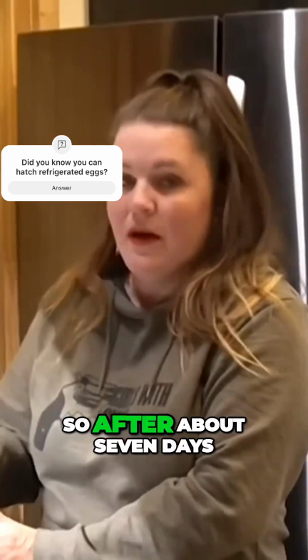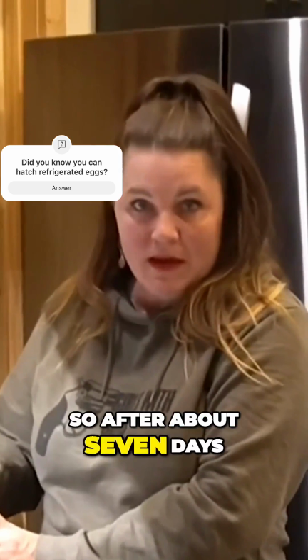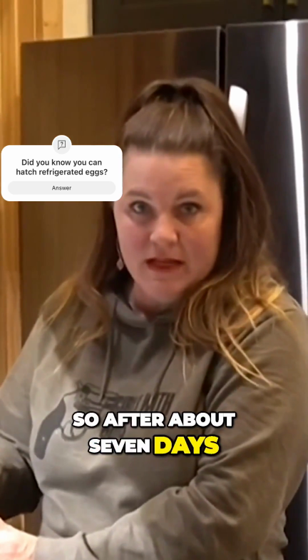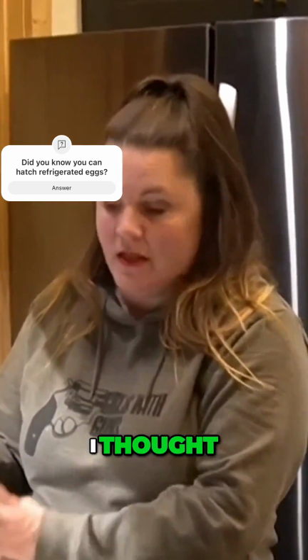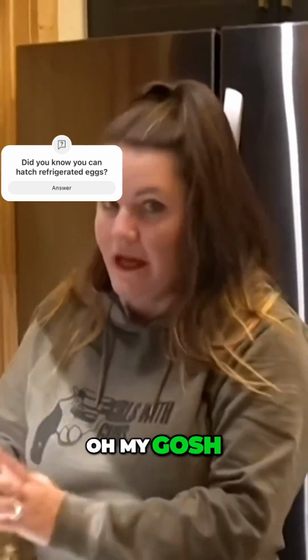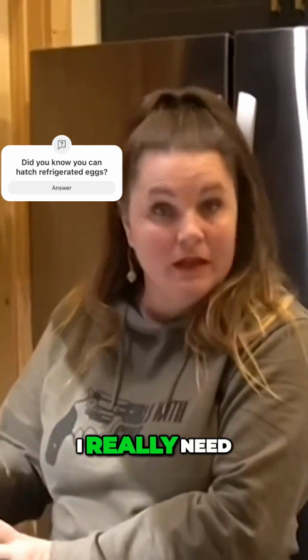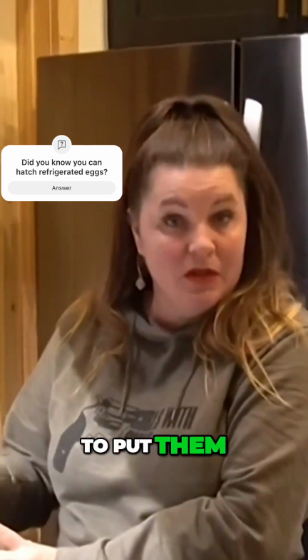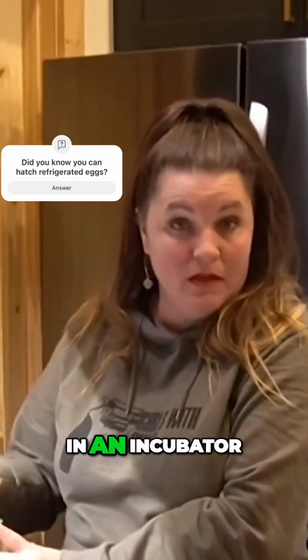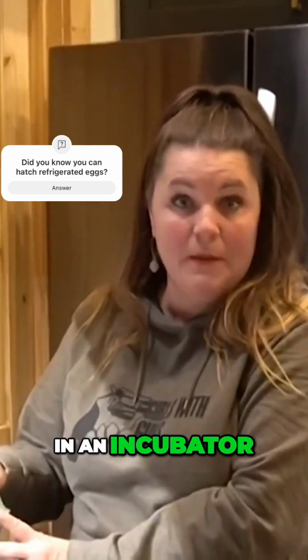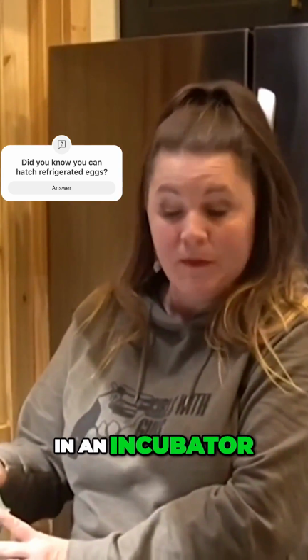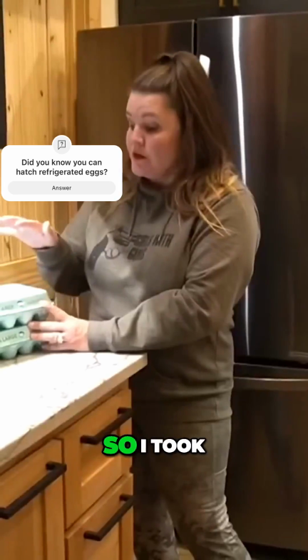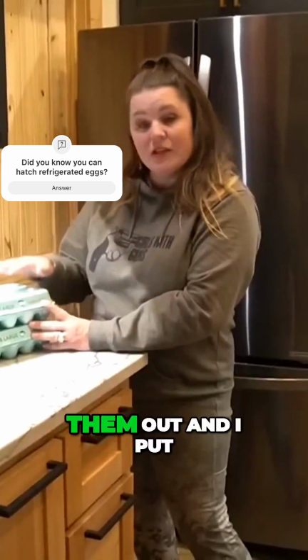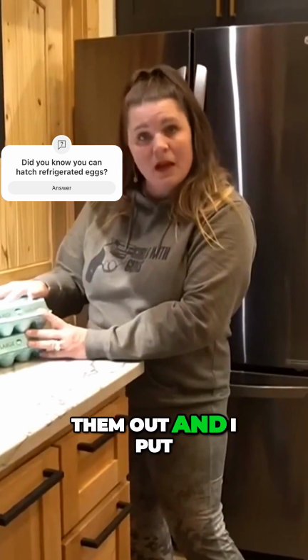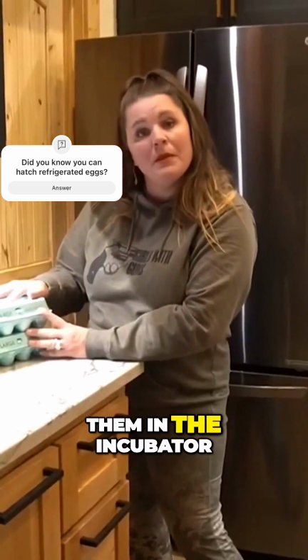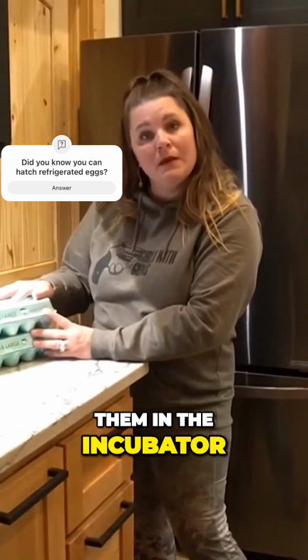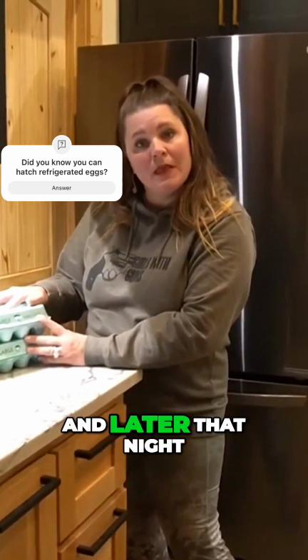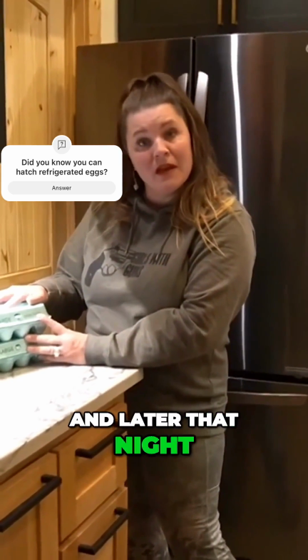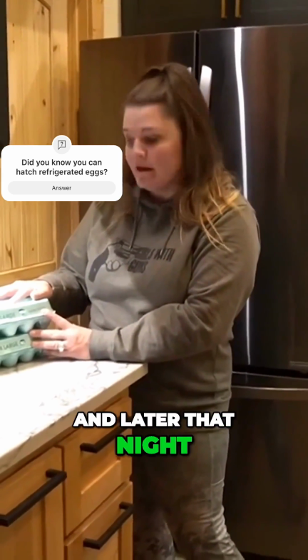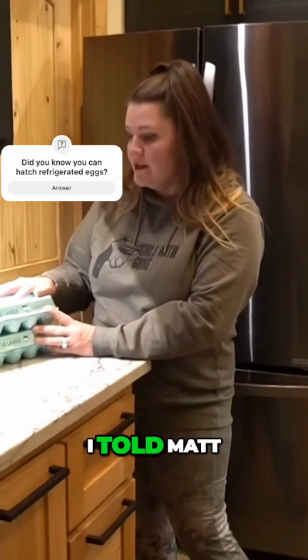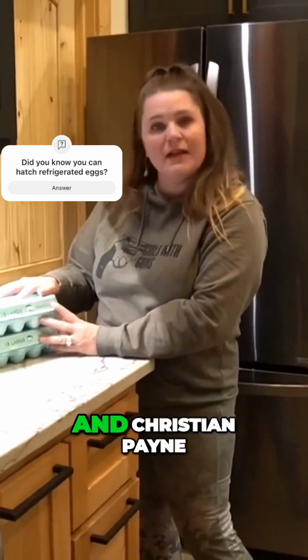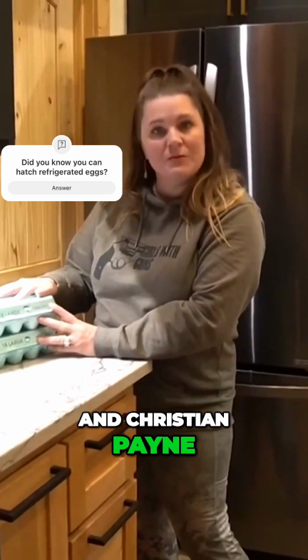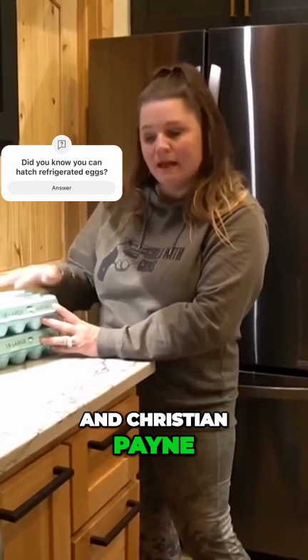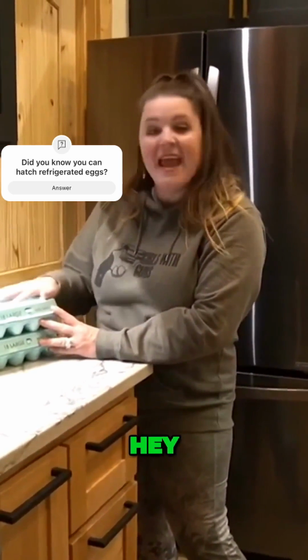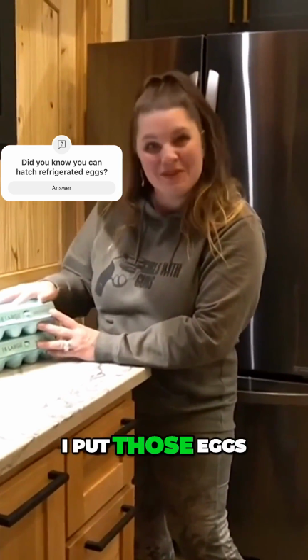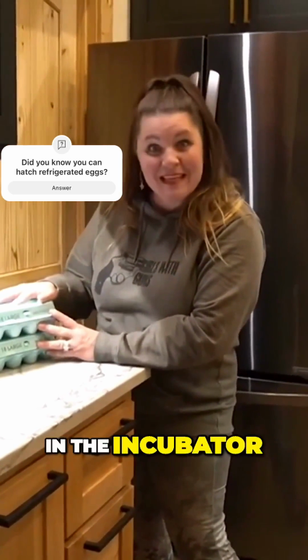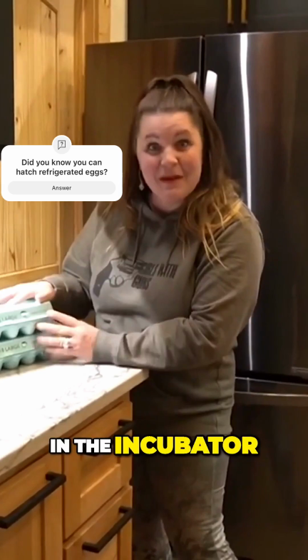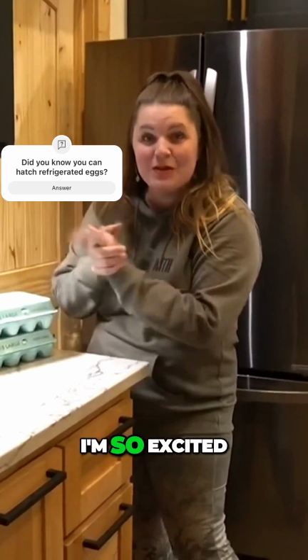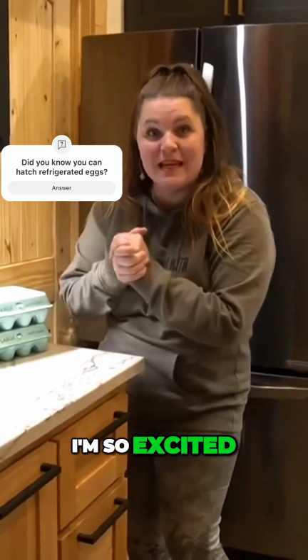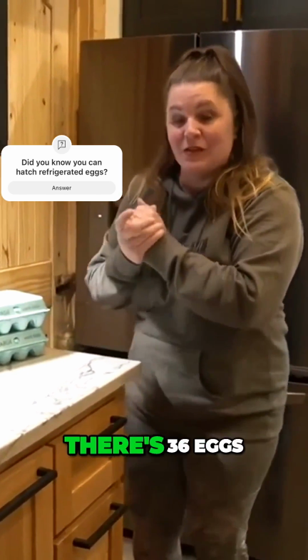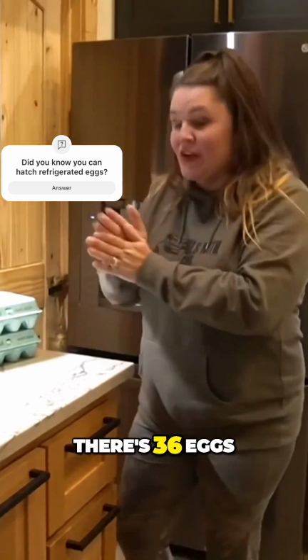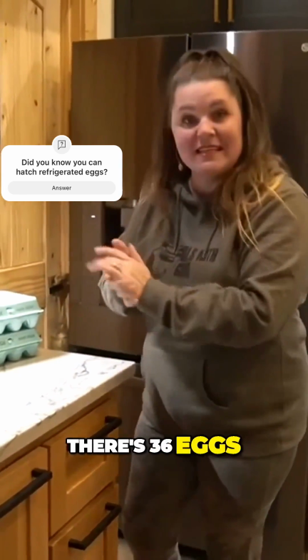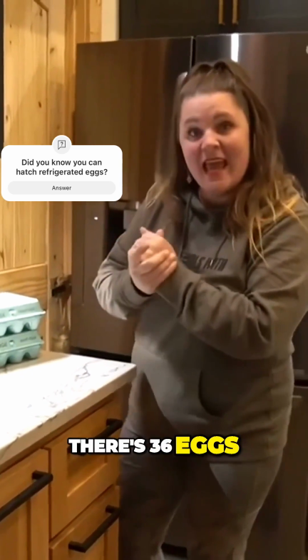So after about seven days, I thought, oh my gosh, I really need to put them in an incubator. So I took them out and I put them in the incubator. And later that night, I told Matt and Christian Payne, hey, I put those eggs in the incubator. I'm so excited — there's 36 eggs.